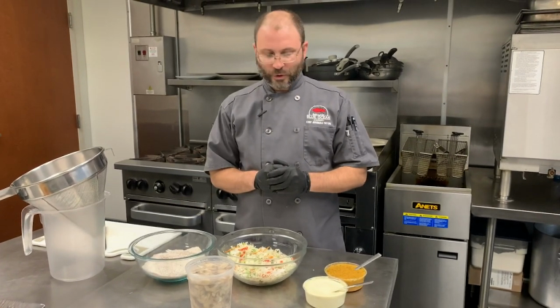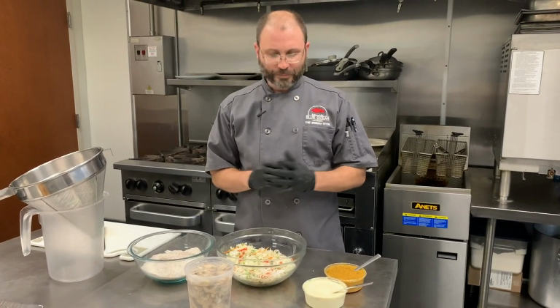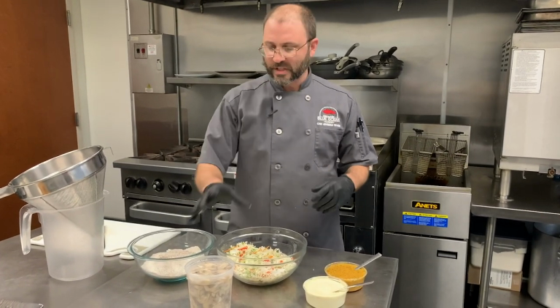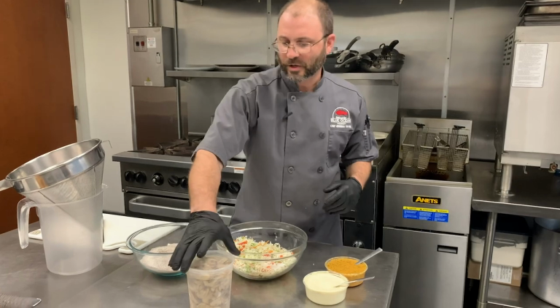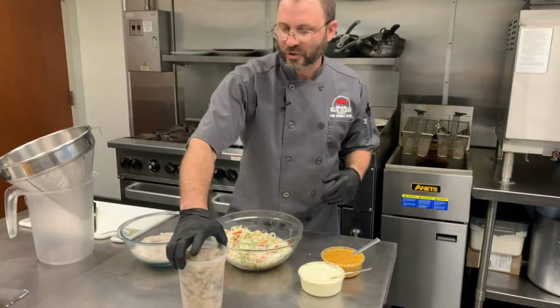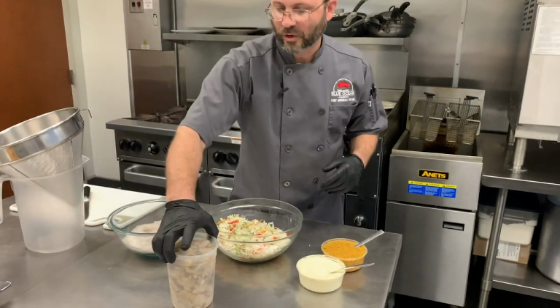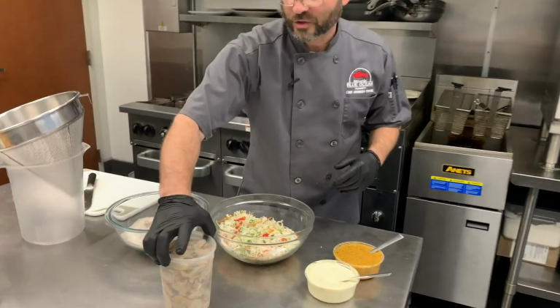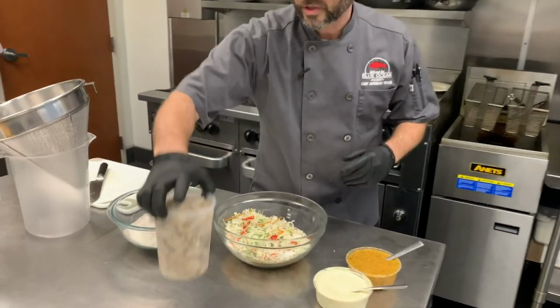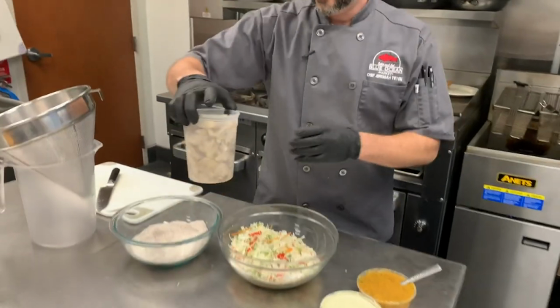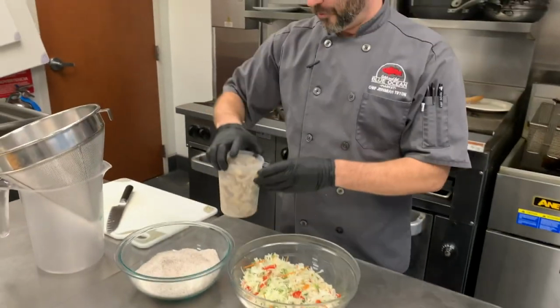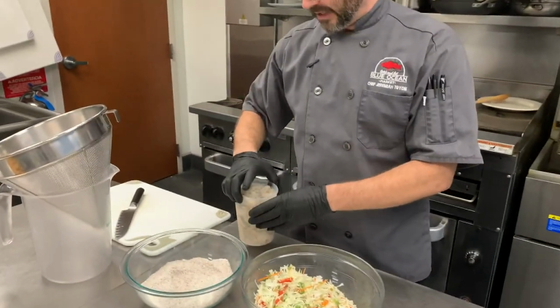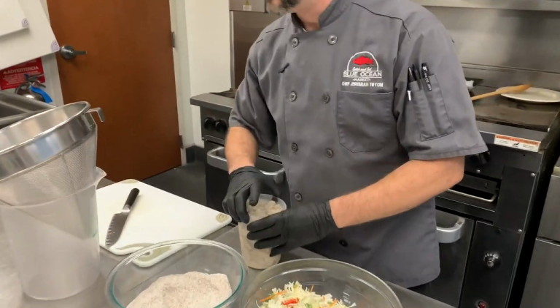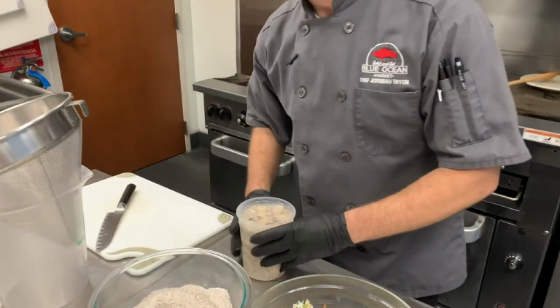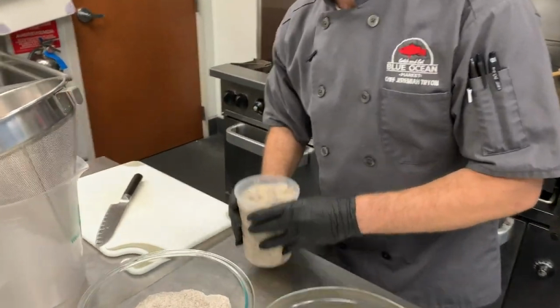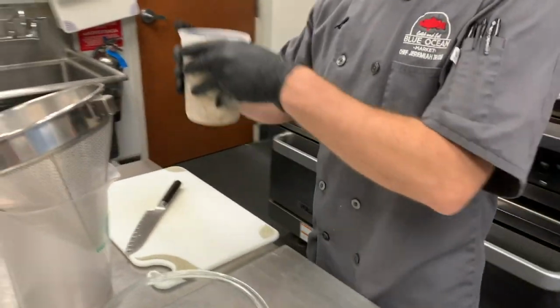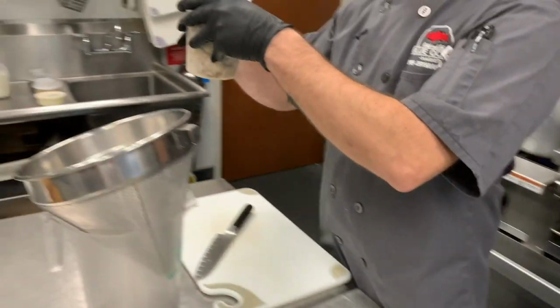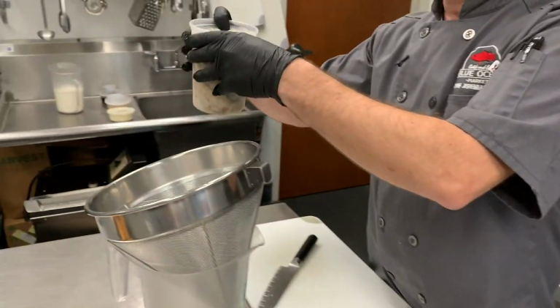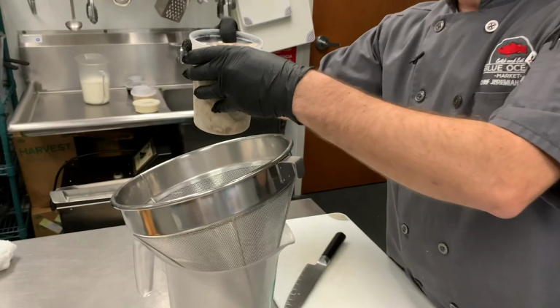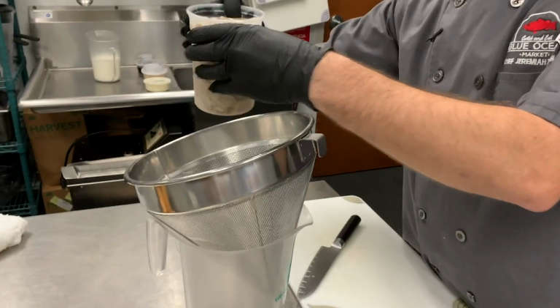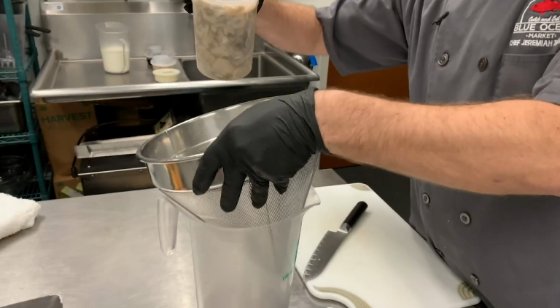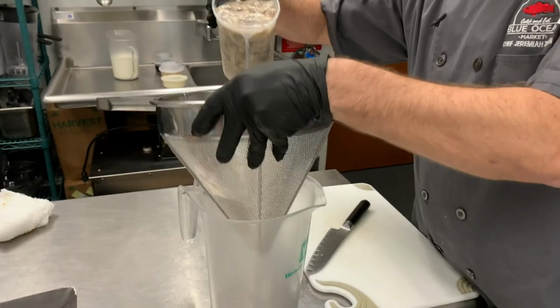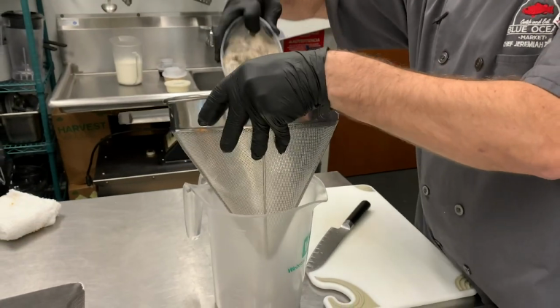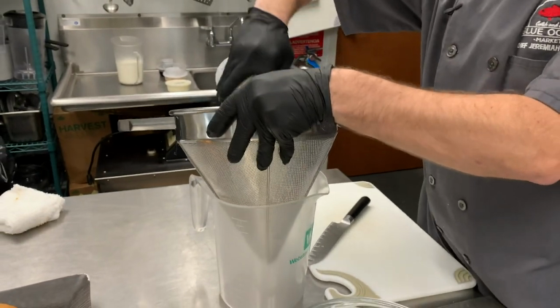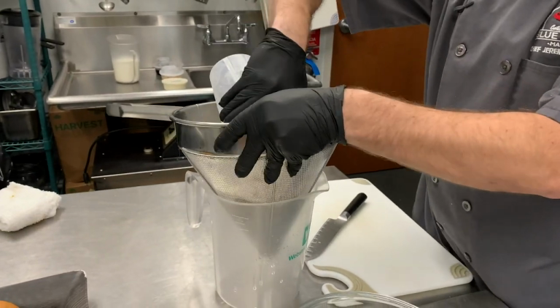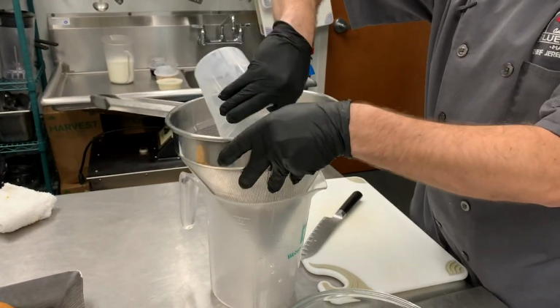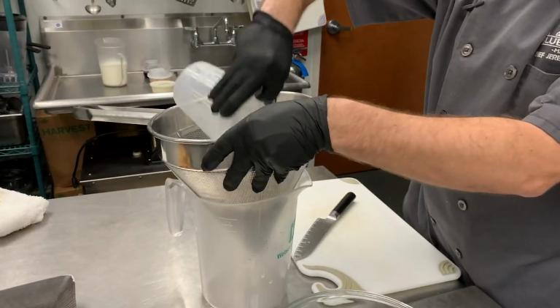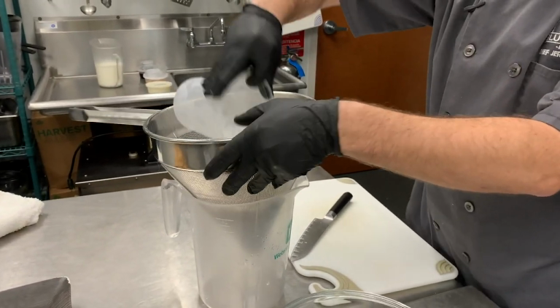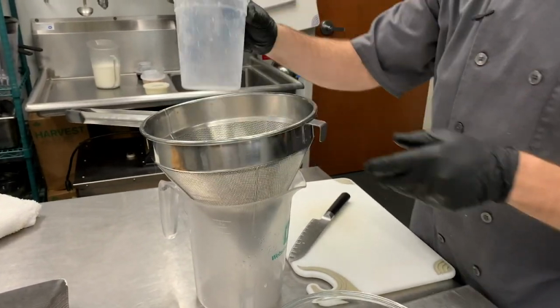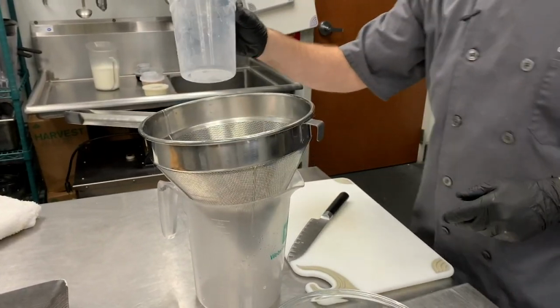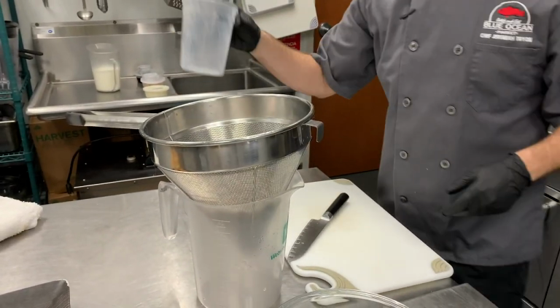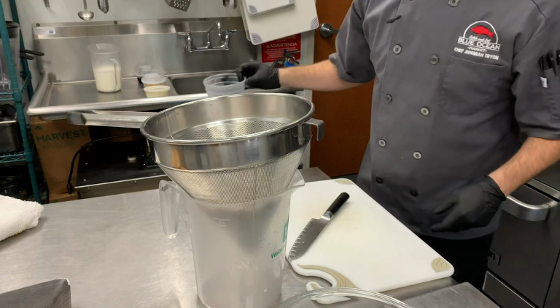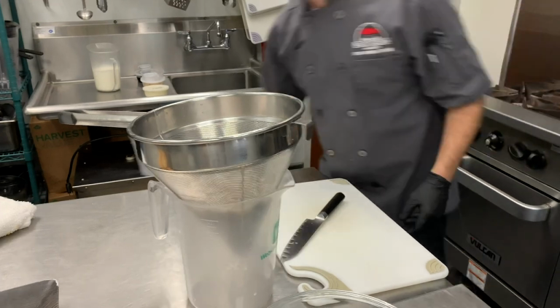First thing we're going to go ahead and drain our oysters. When you're frying, you really want to get everything as dry as possible. That helps to not get everything popping and sizzling in the fryer.